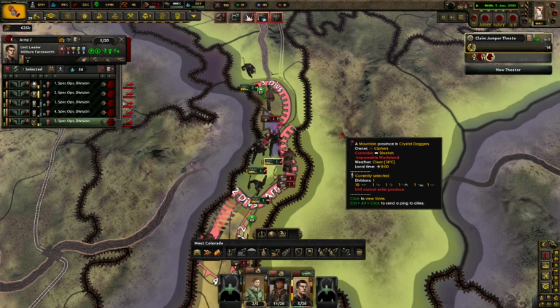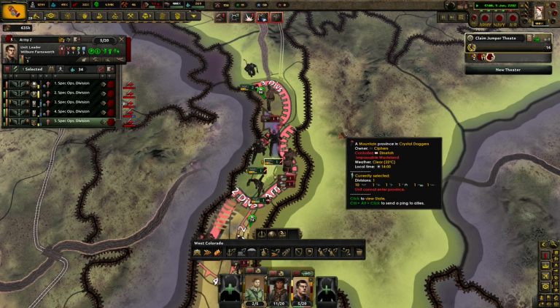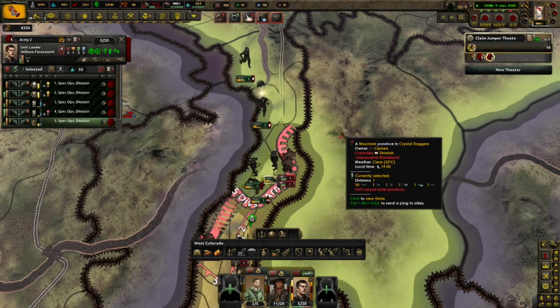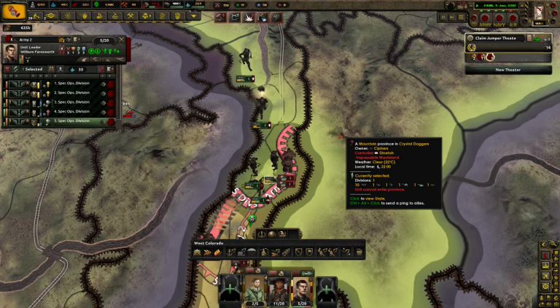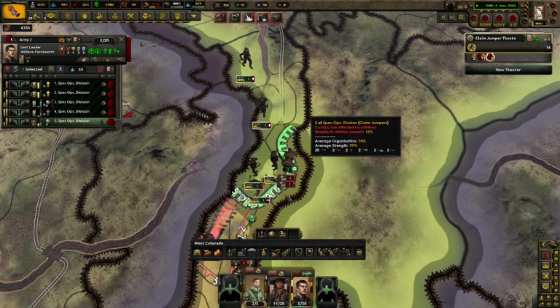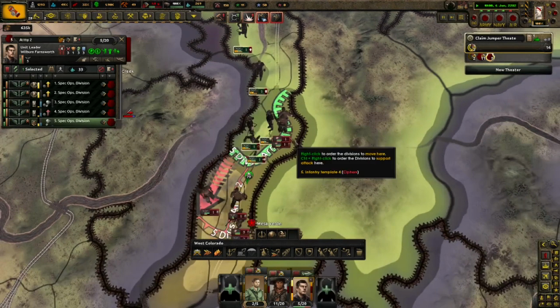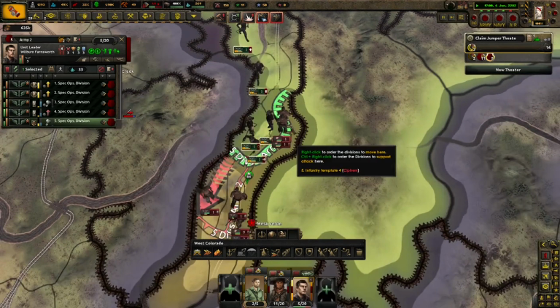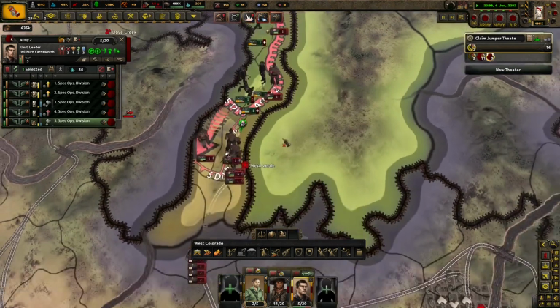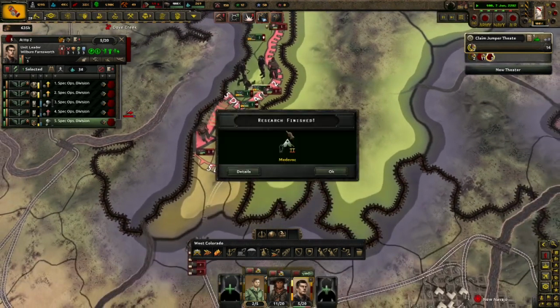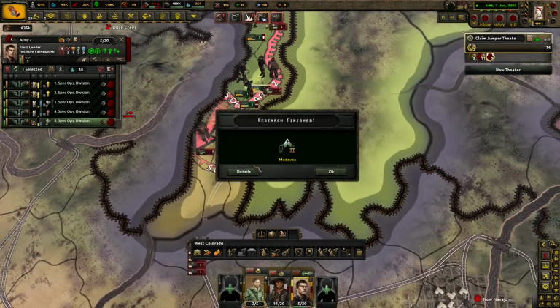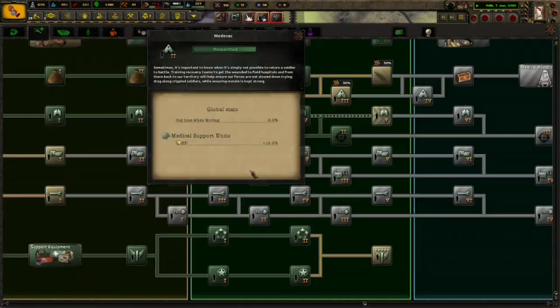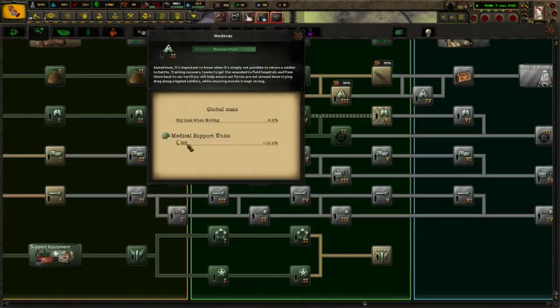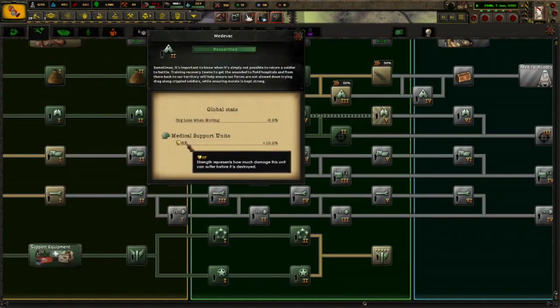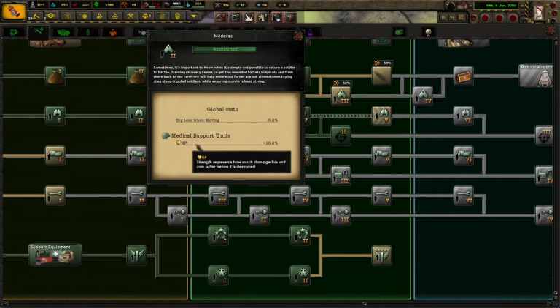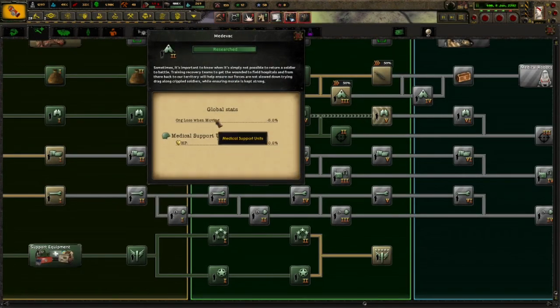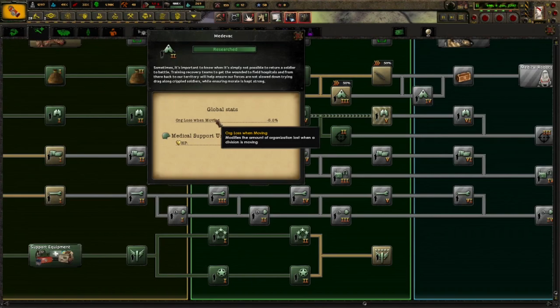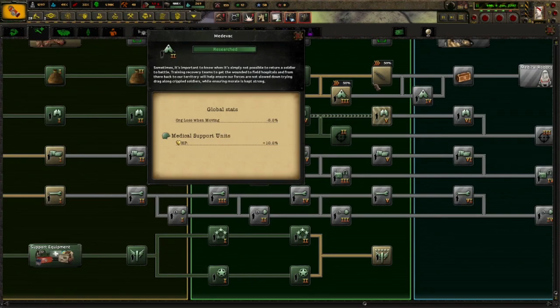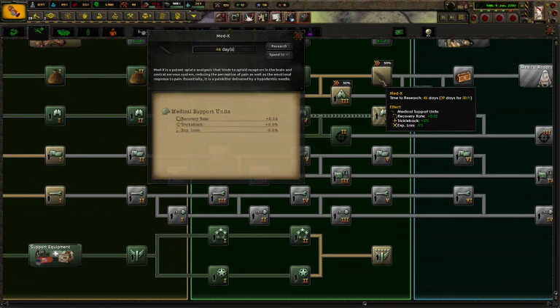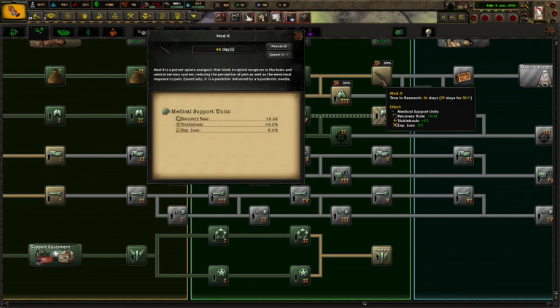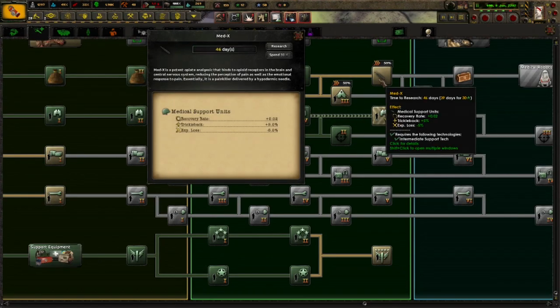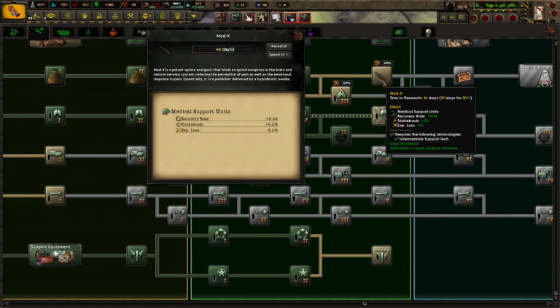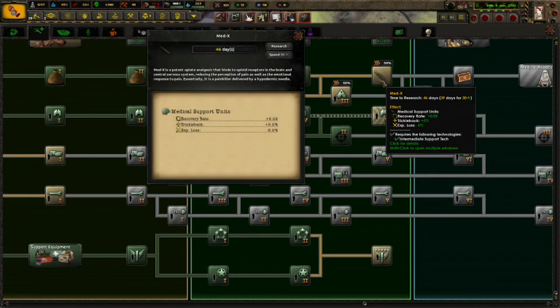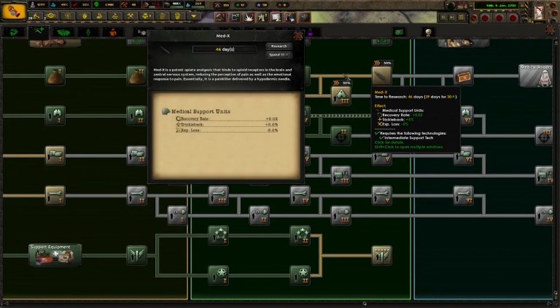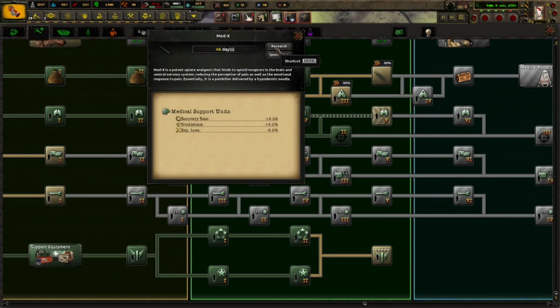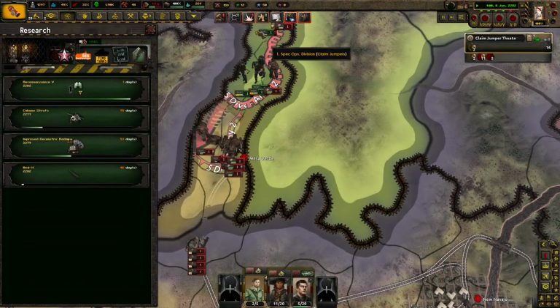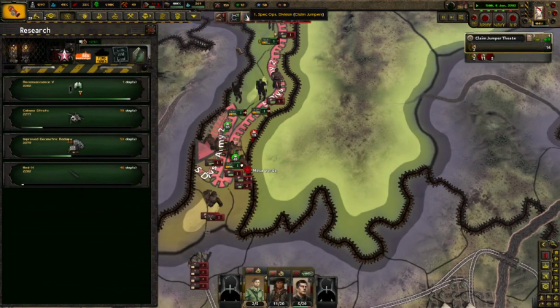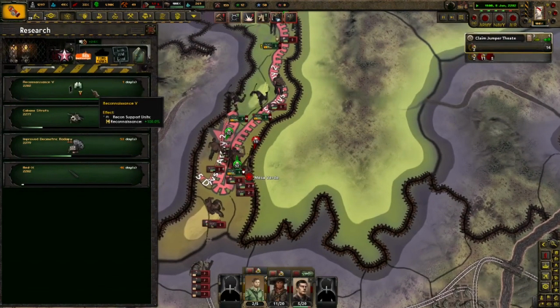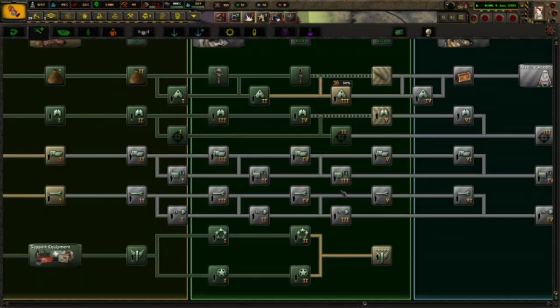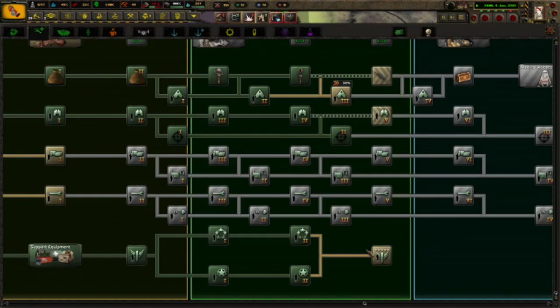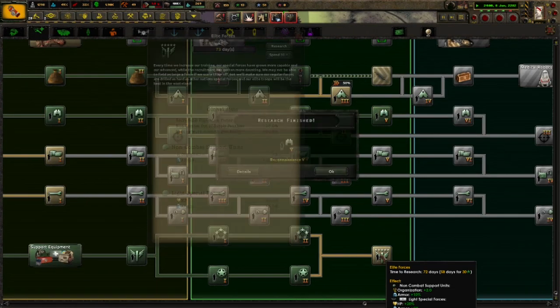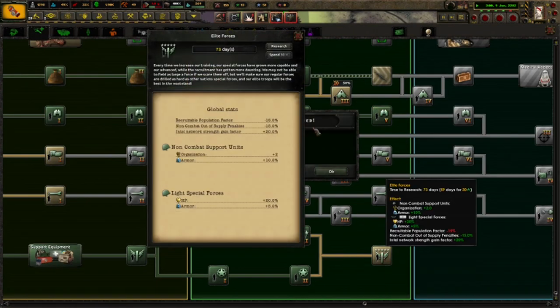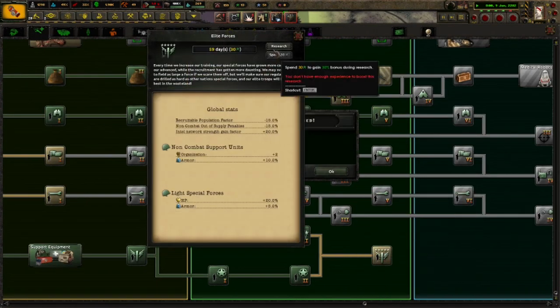And there go those divisions. Beautiful. So we've got Medivac, more HP, less organization loss while moving, more recovery rate, better trickle back, even better XP loss. So overall these special forces can be very, very strong.